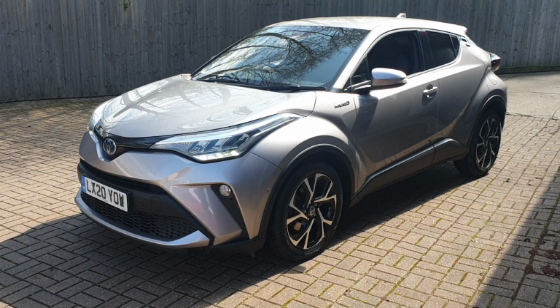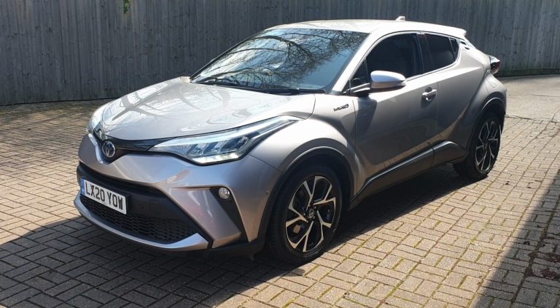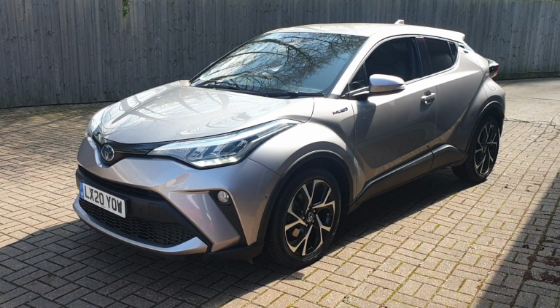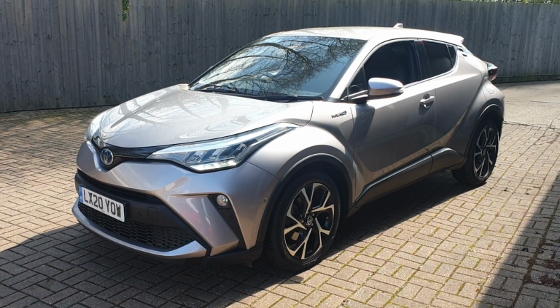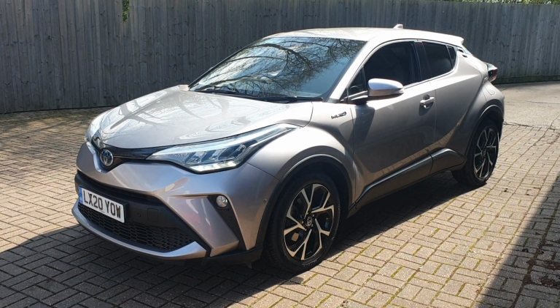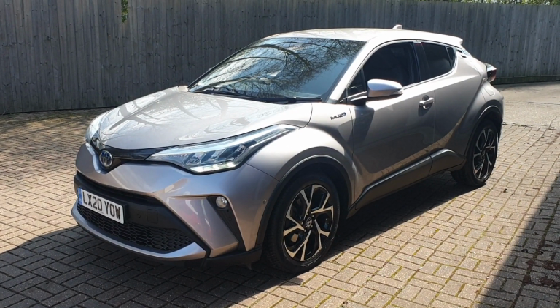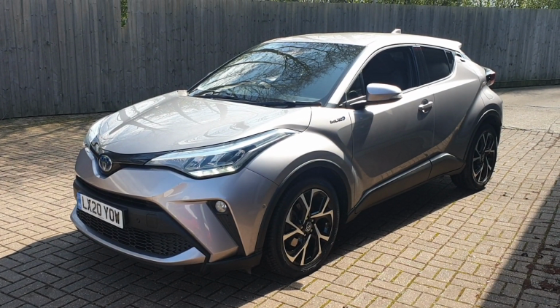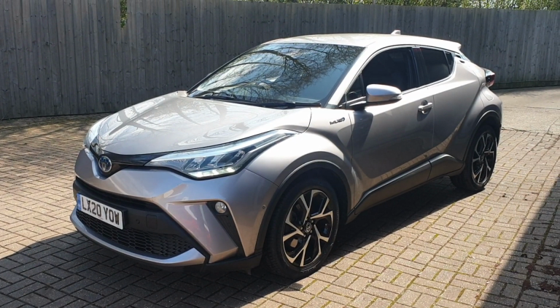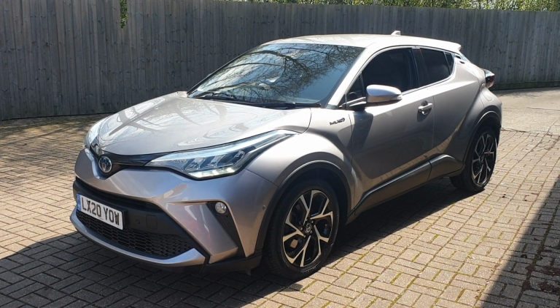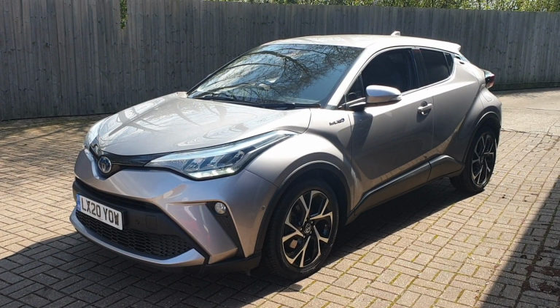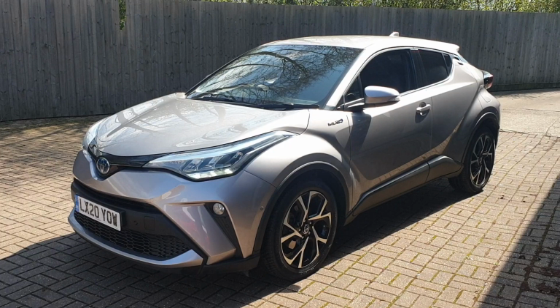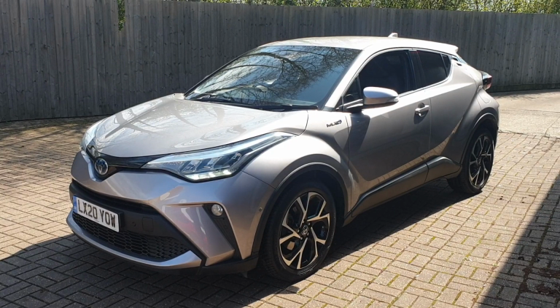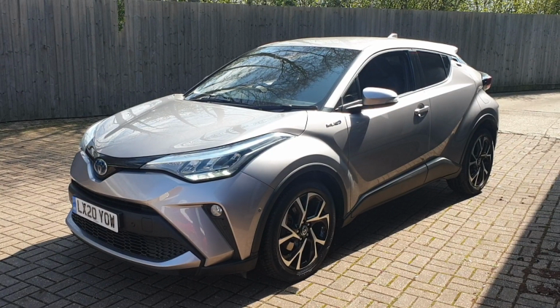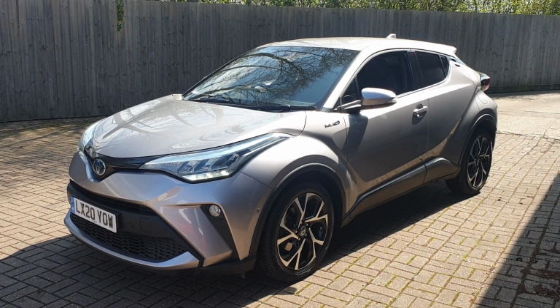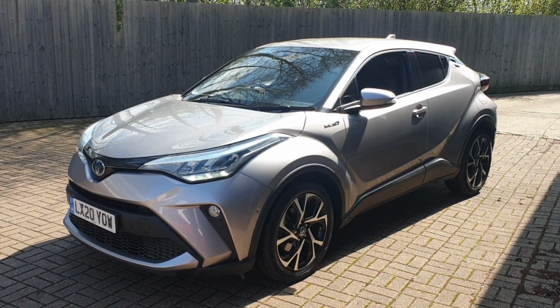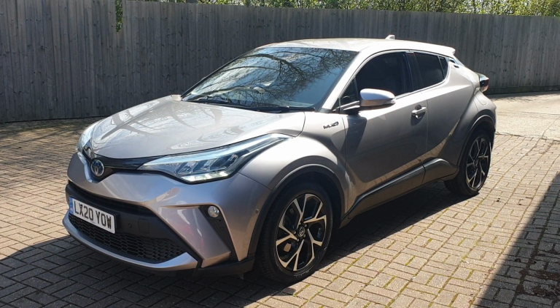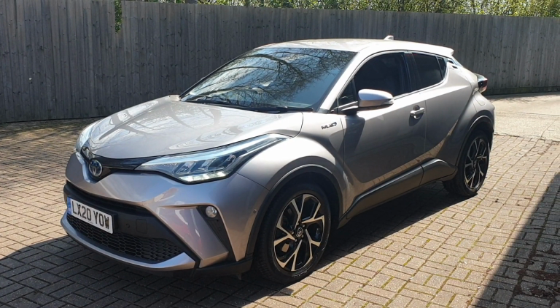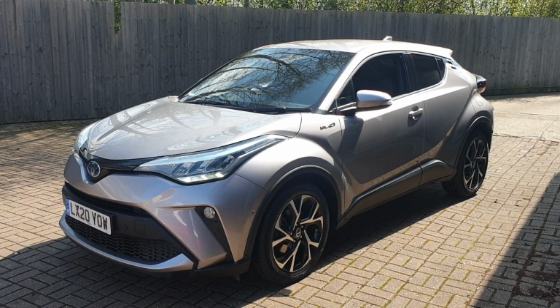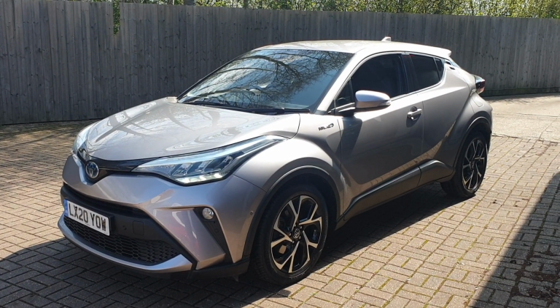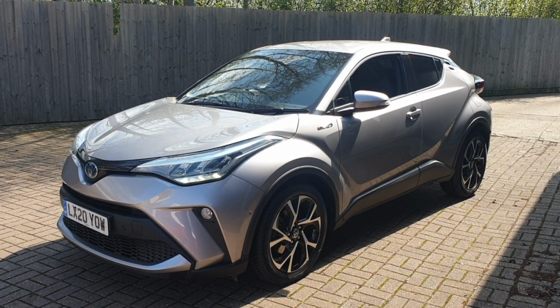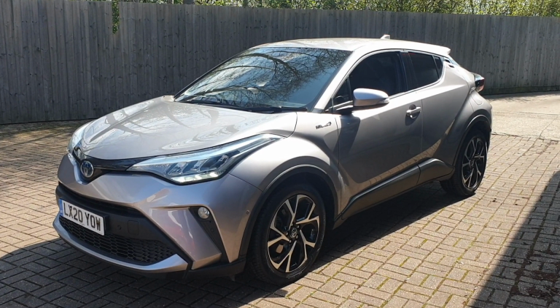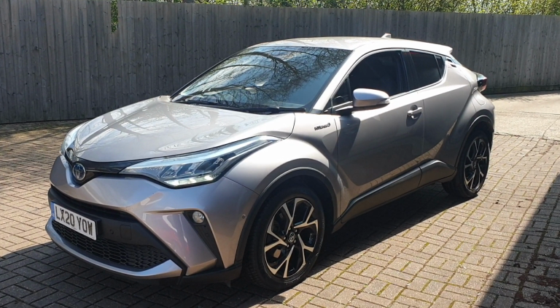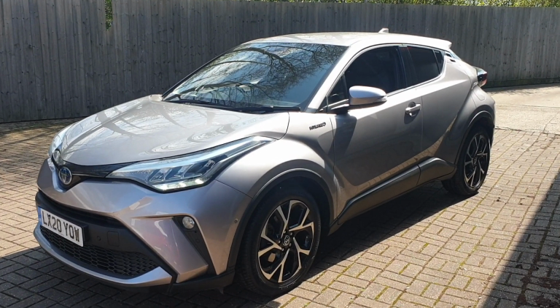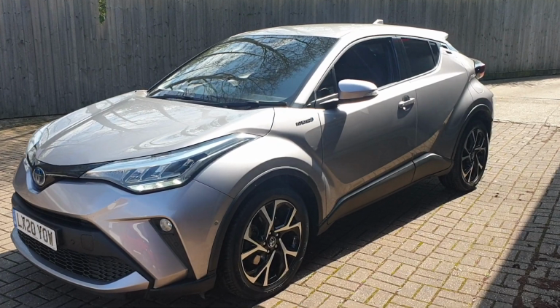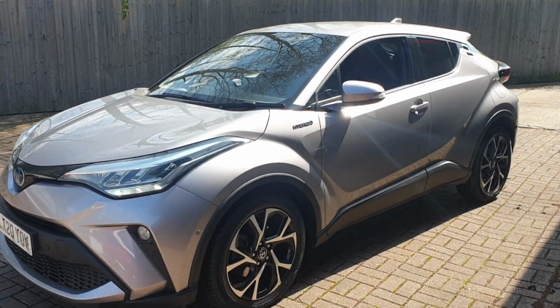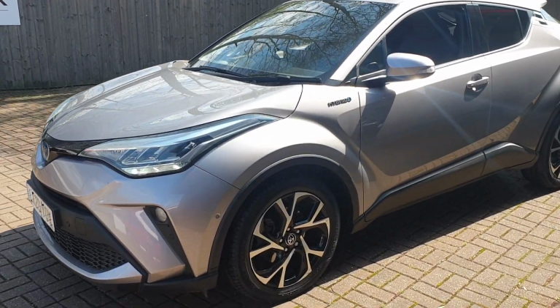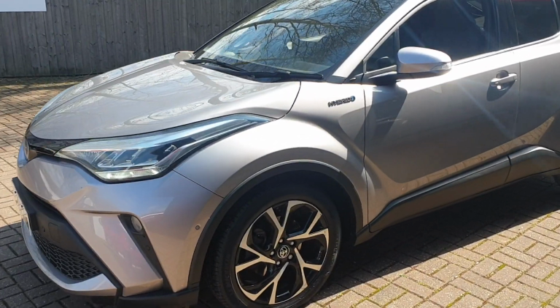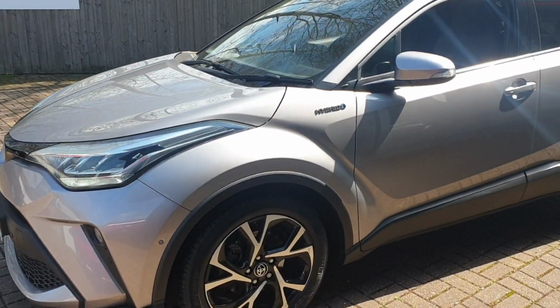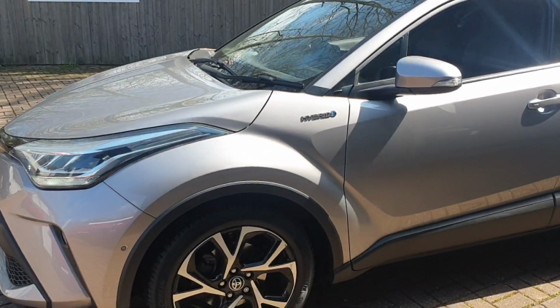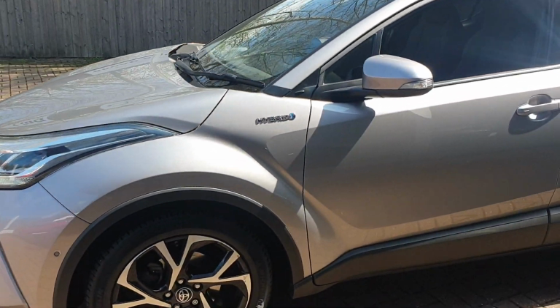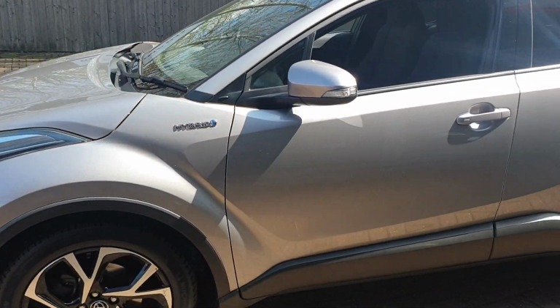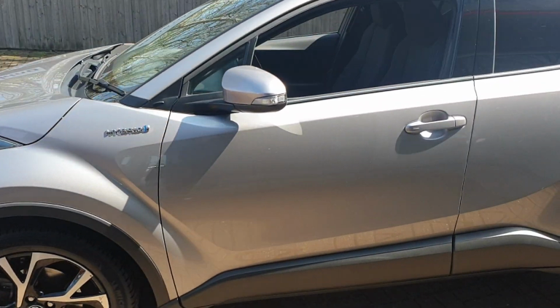Welcome to Broad Oak Approved Used Cars. This is our Toyota CHR Design. This vehicle is one owner from new, it's got full service history, hybrid, automatic, and has just over 25,190 miles.